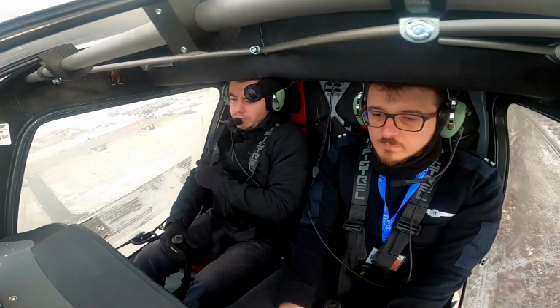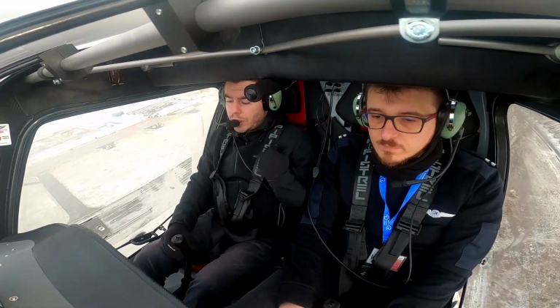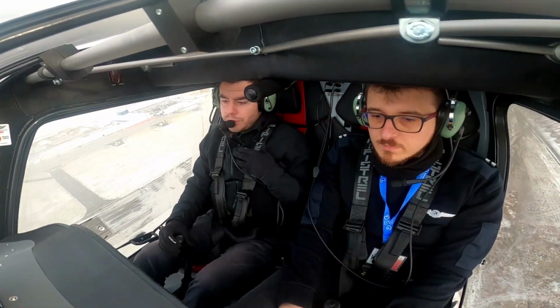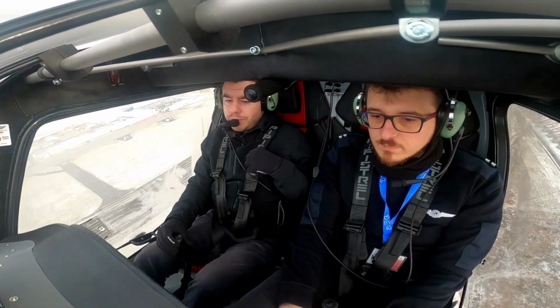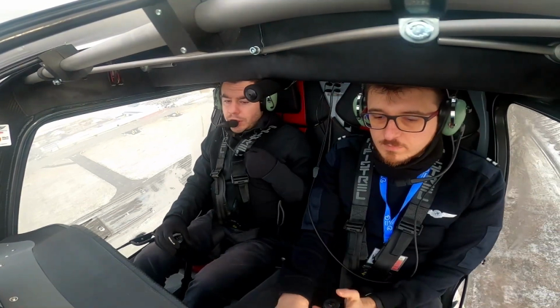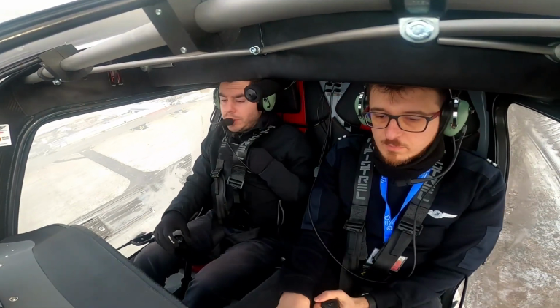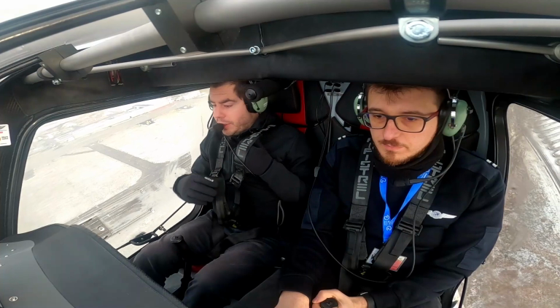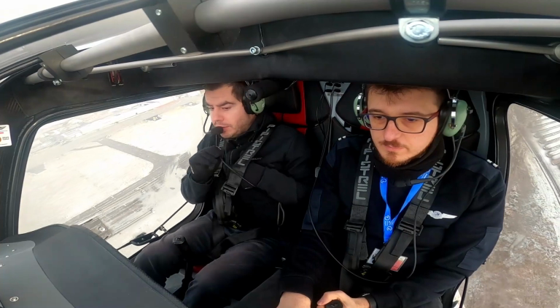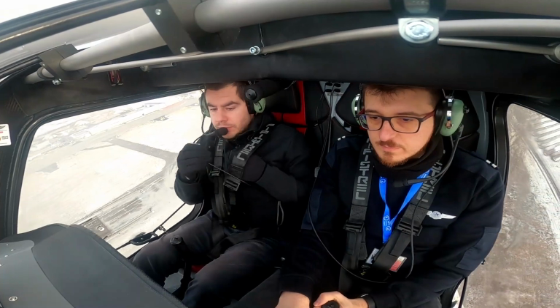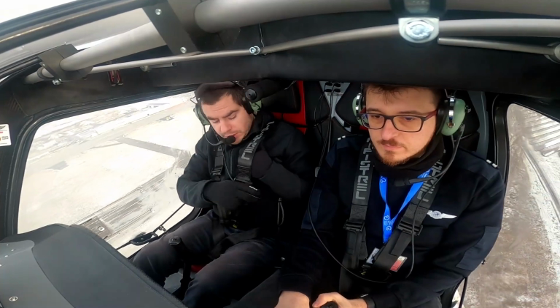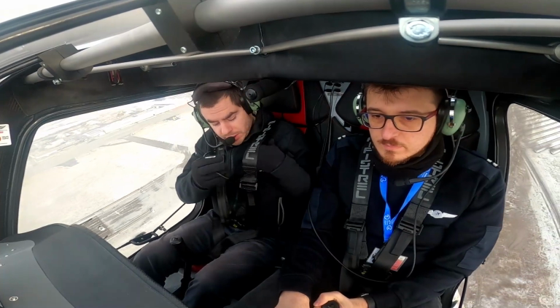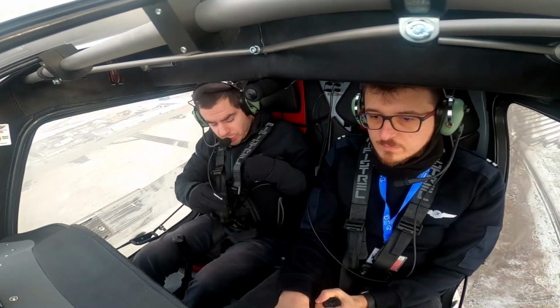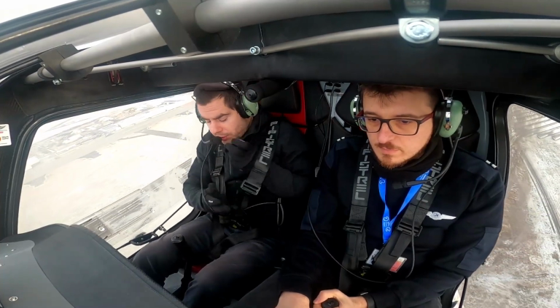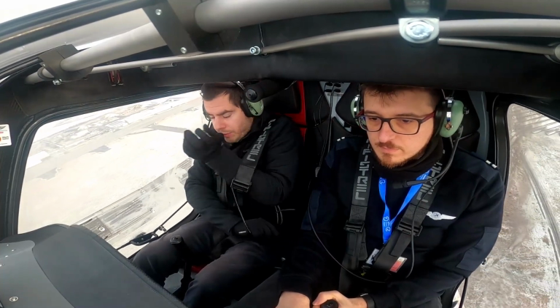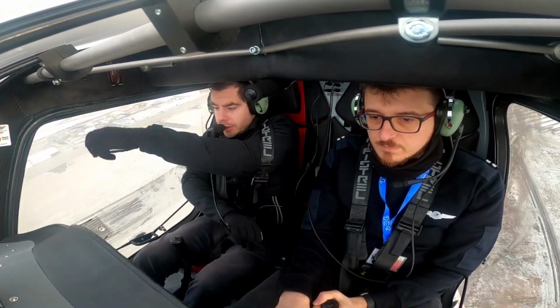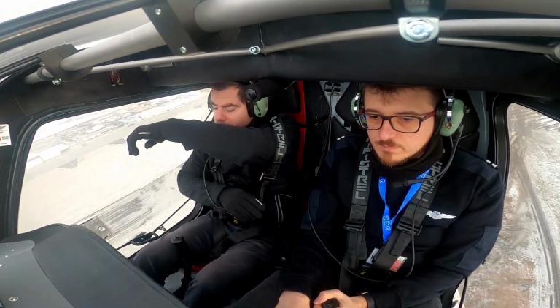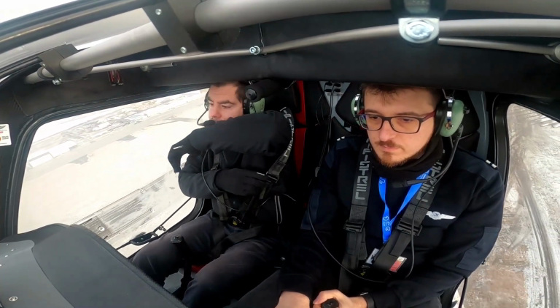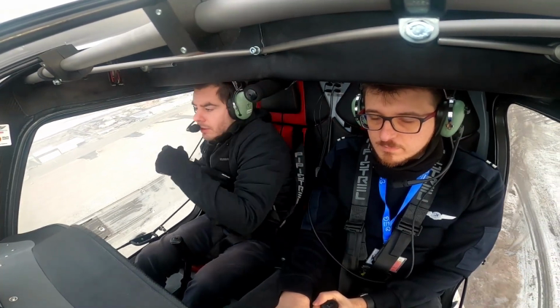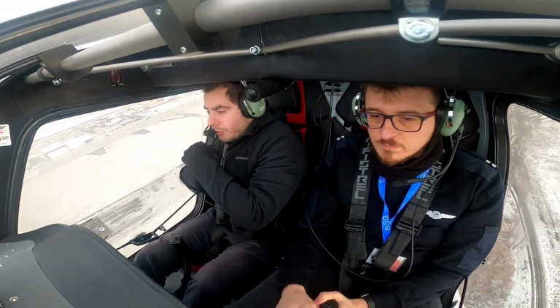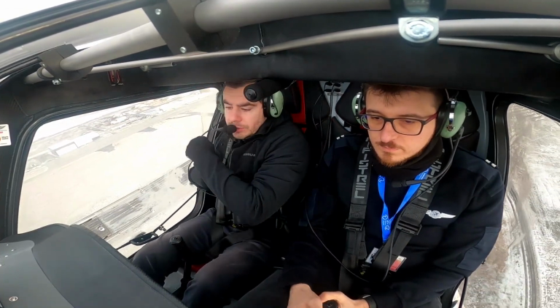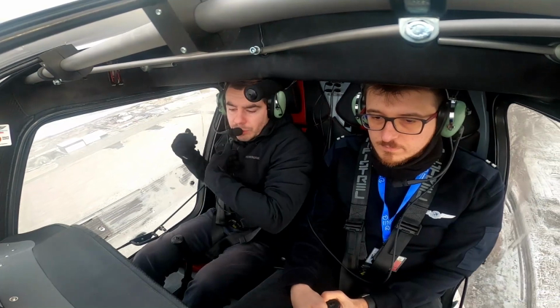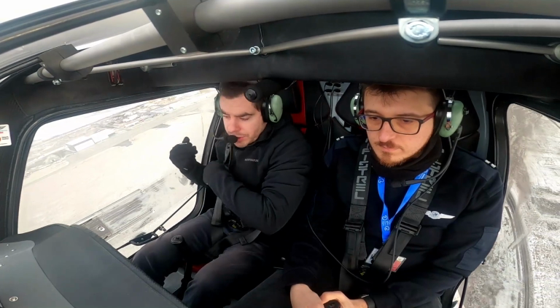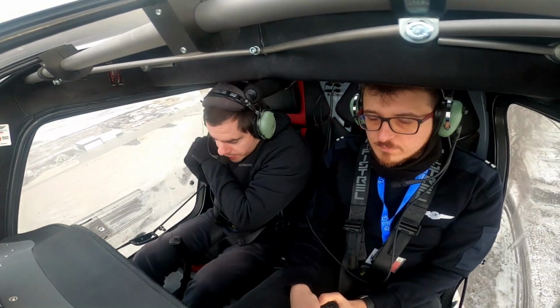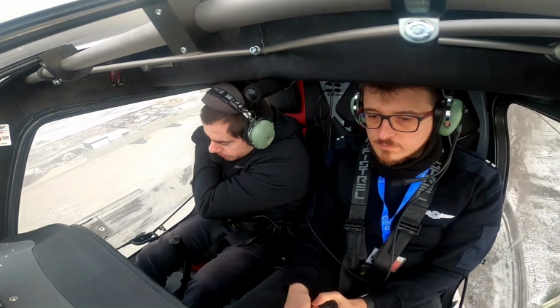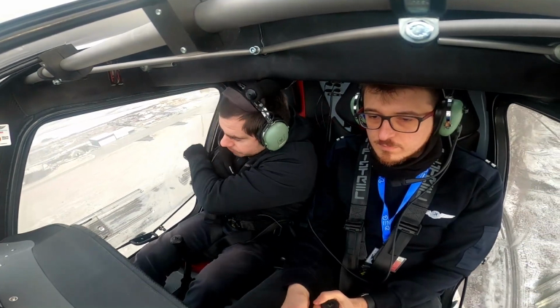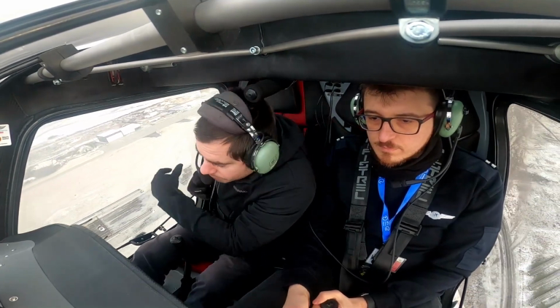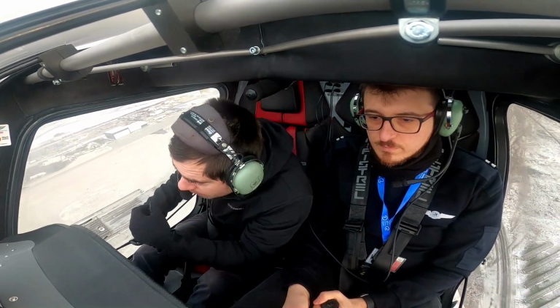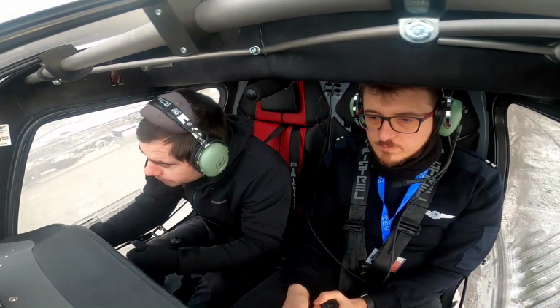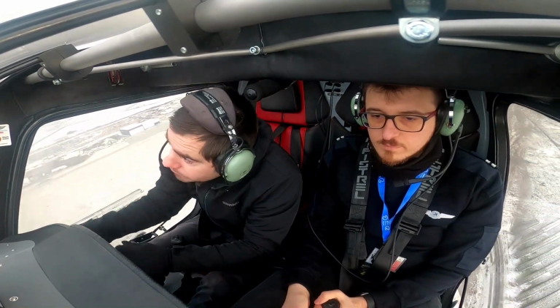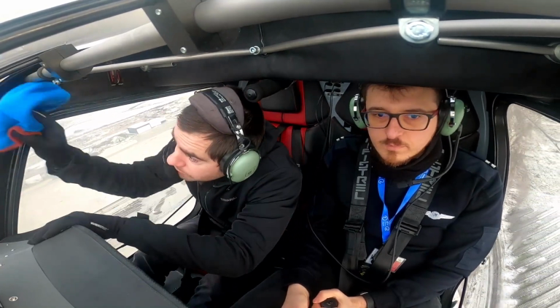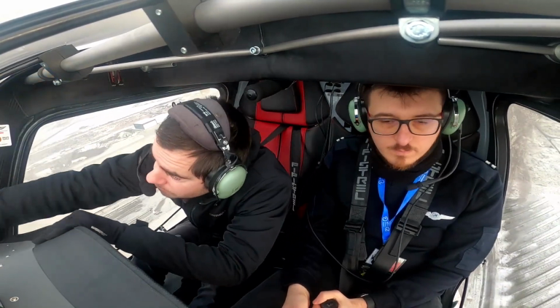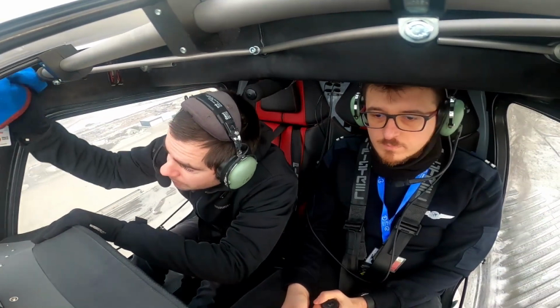Good morning everyone. Today we are flying over the Bread Sand and we will be doing upset recovery training. This is one of the most enjoyable flights I've ever had in my life — trust me, it was amazing.